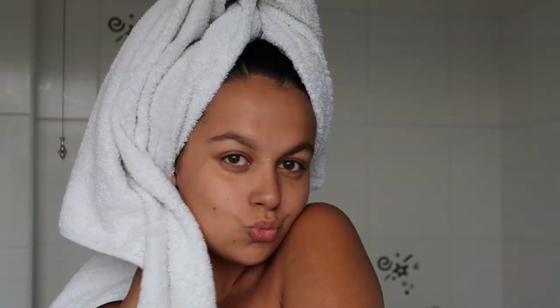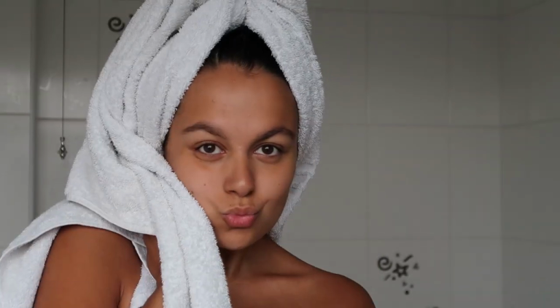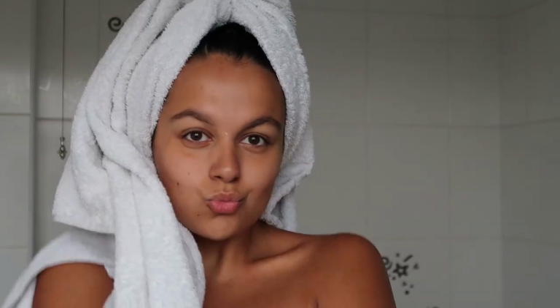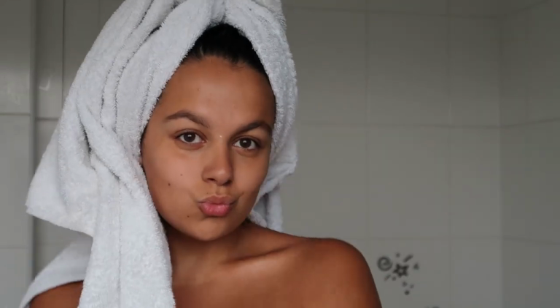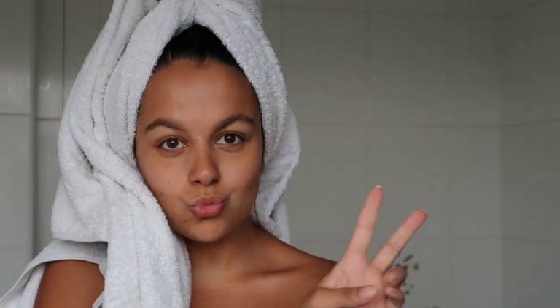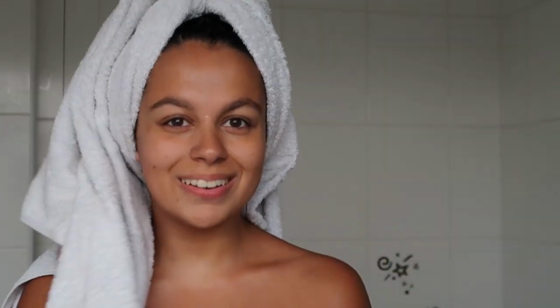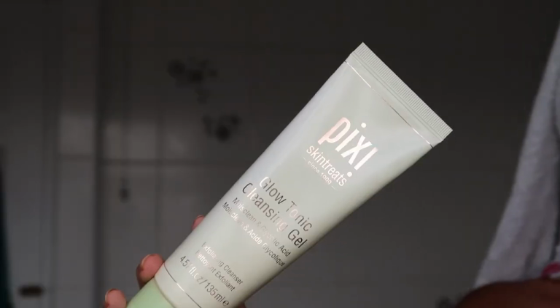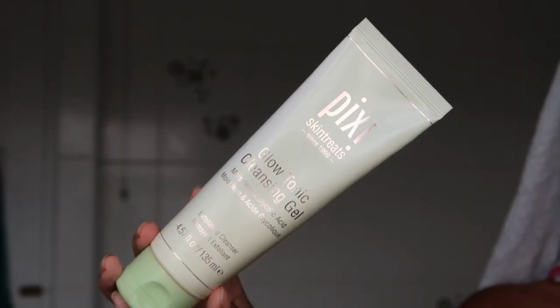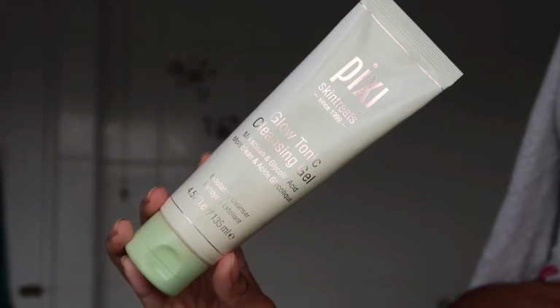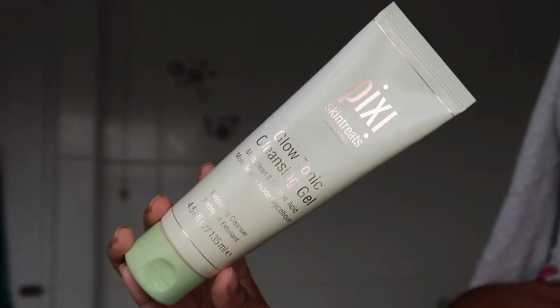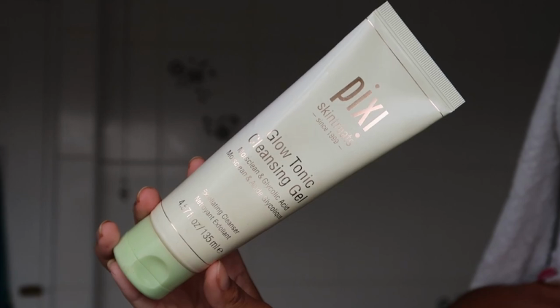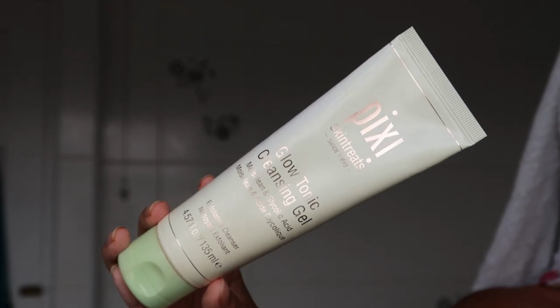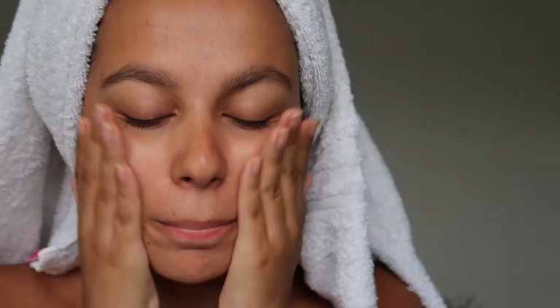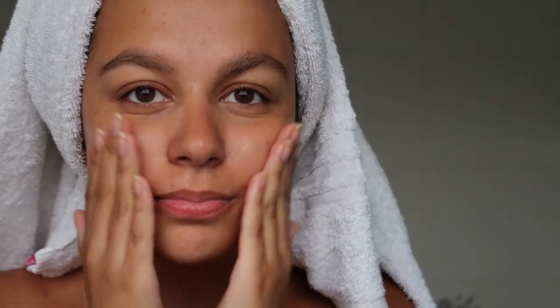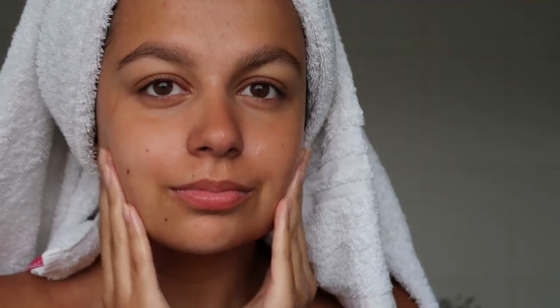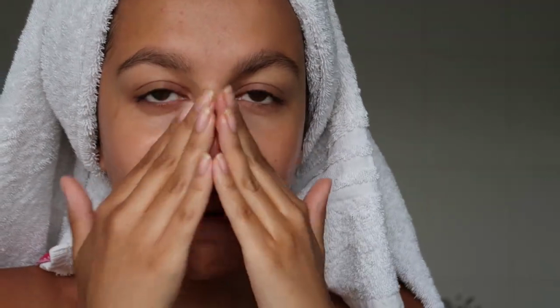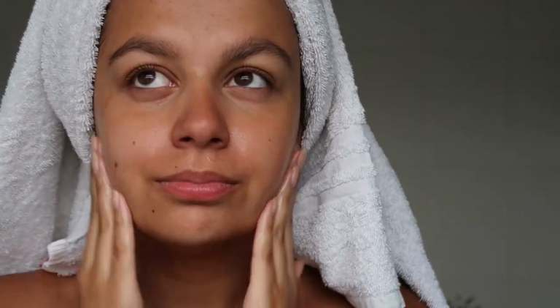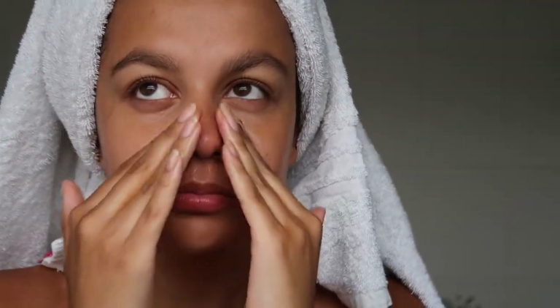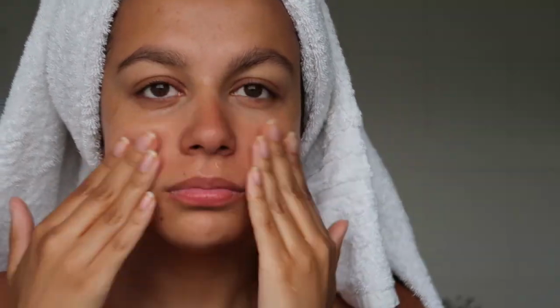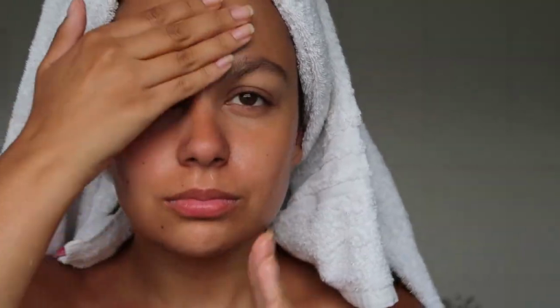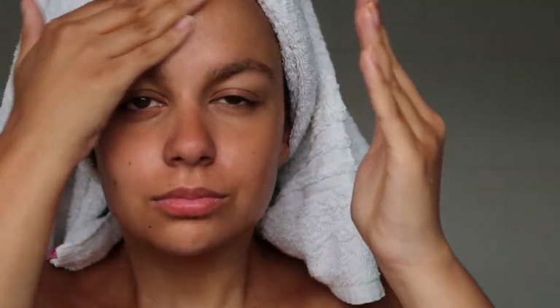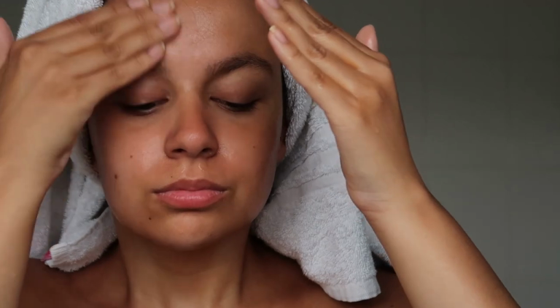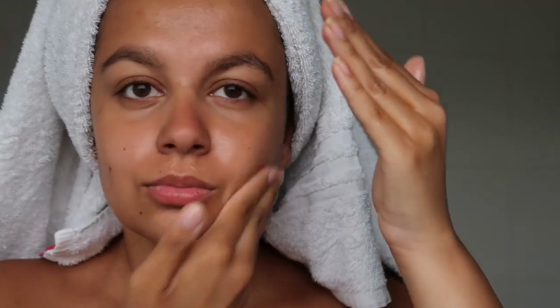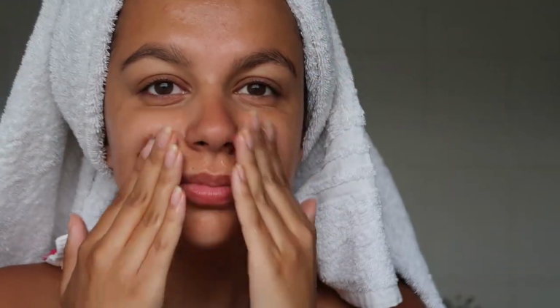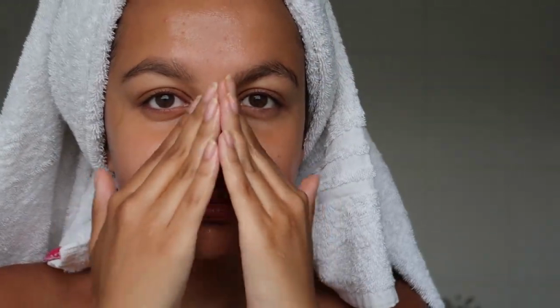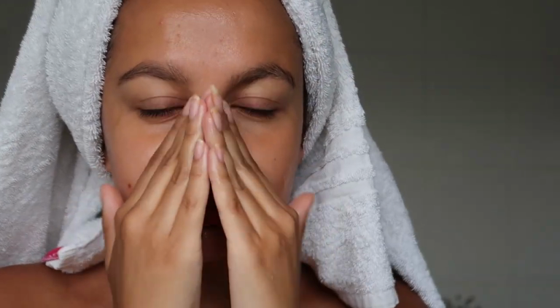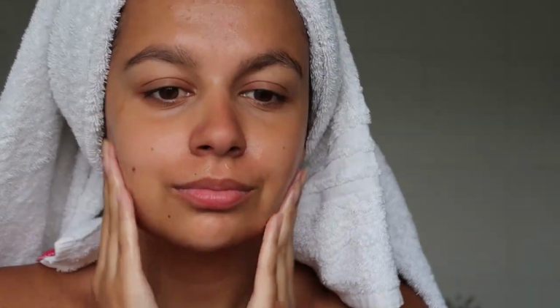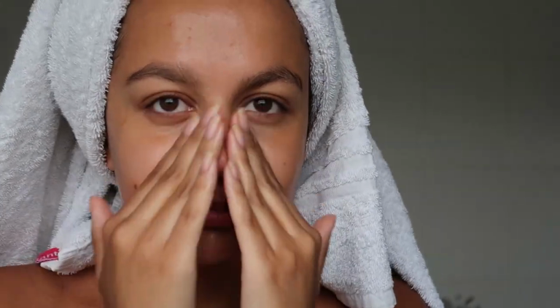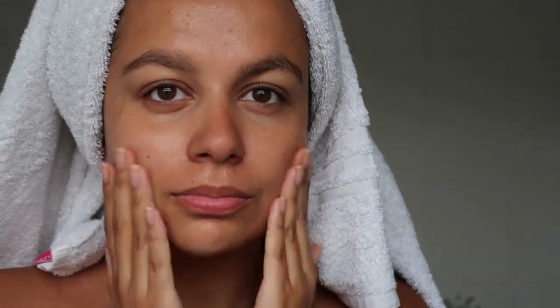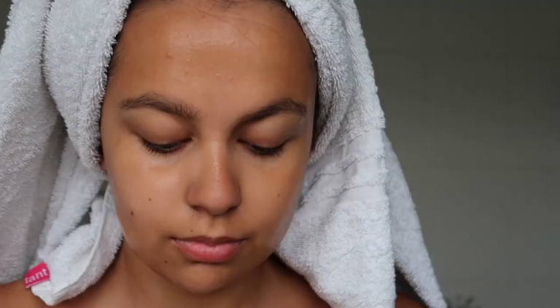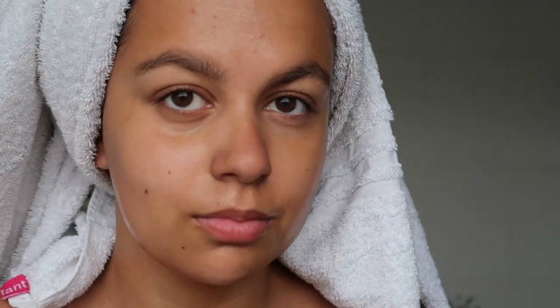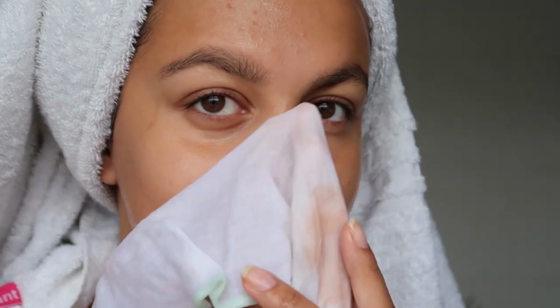I'm out of the shower now and now I'm going to do my skincare. I'm going to take the Pixi Glow Tonic Cleansing Gel. This is a really lovely cleanser. It doesn't foam up which I think is really nice for your skin. I feel like anything that has bubbles in it, if it's sulphate then it's really bad for your skin.